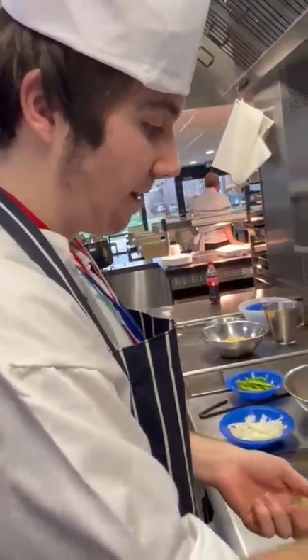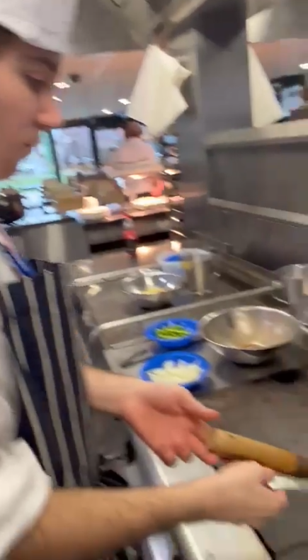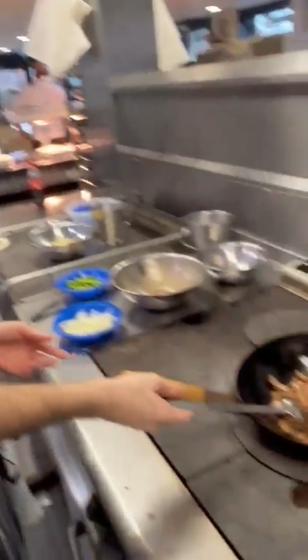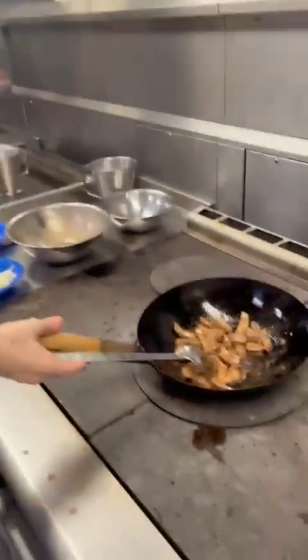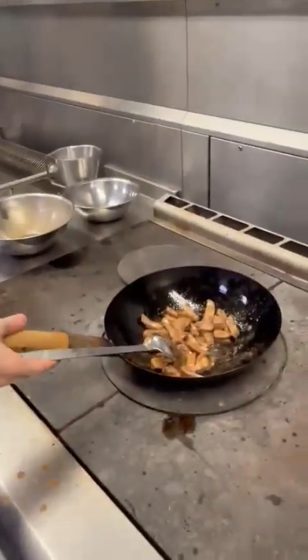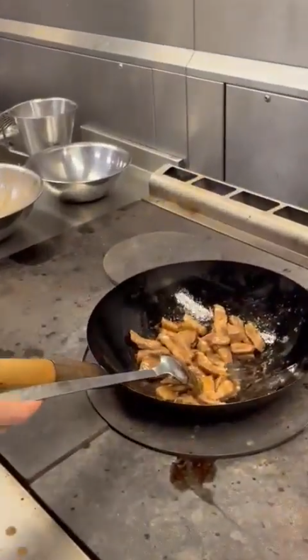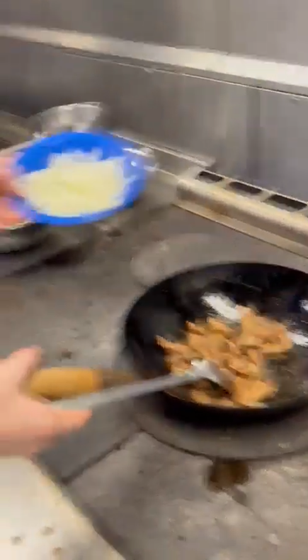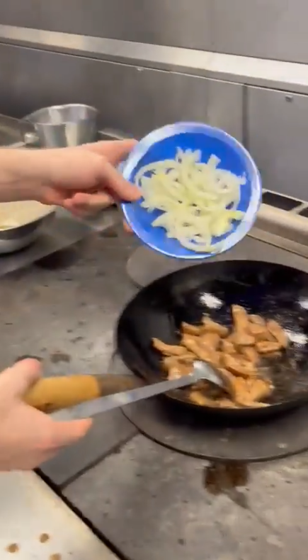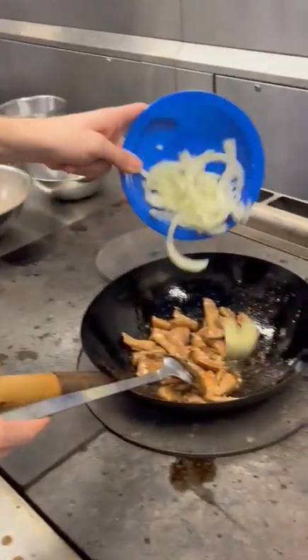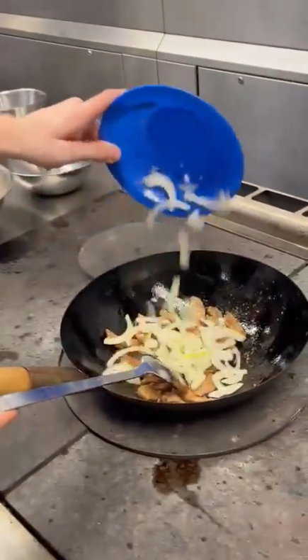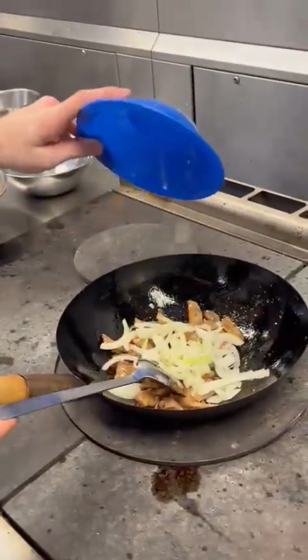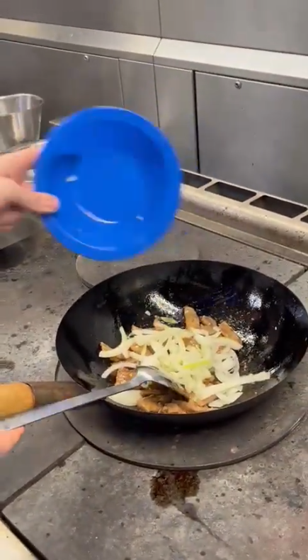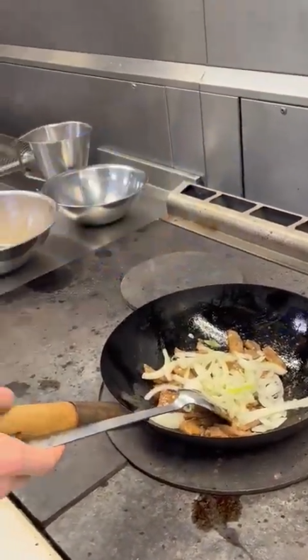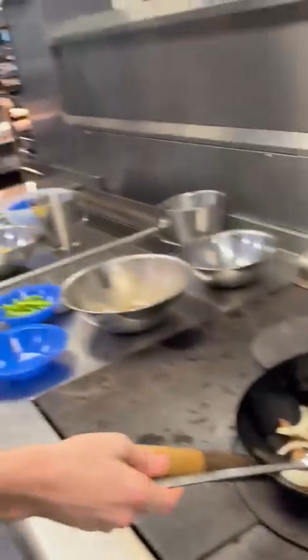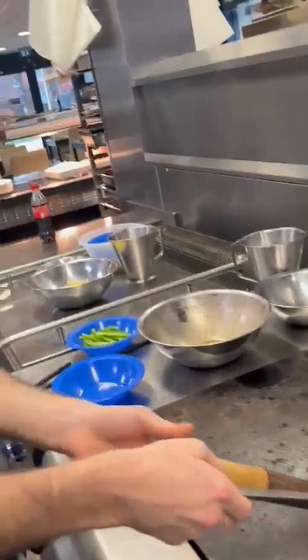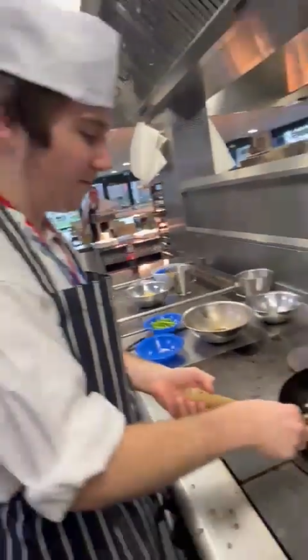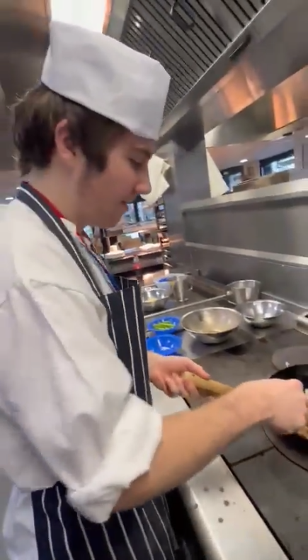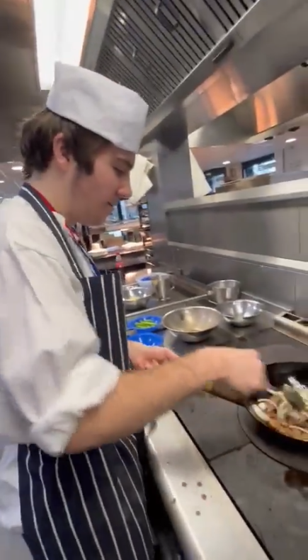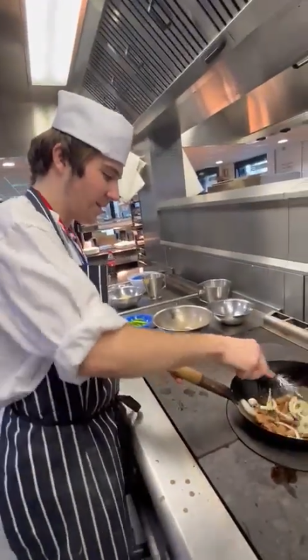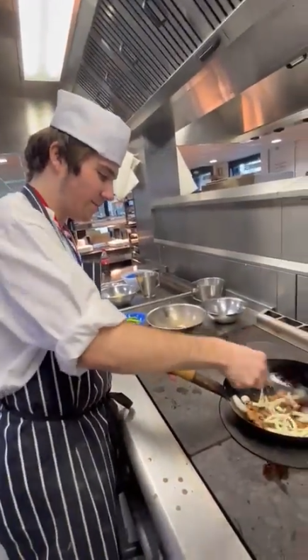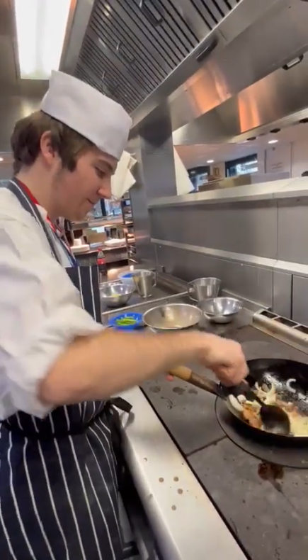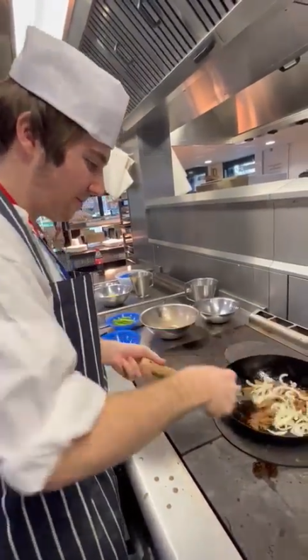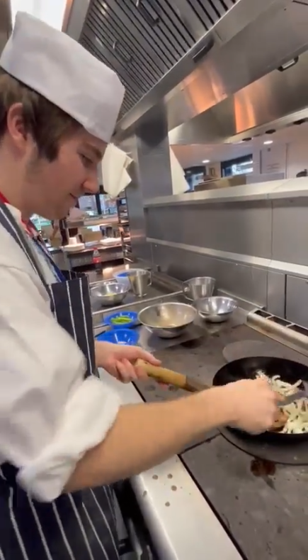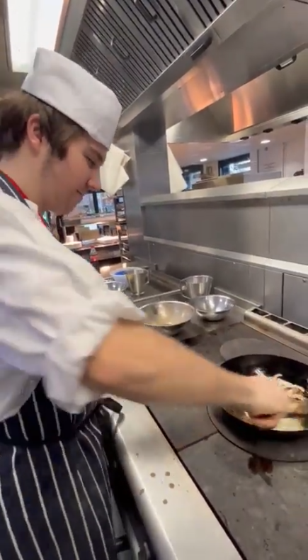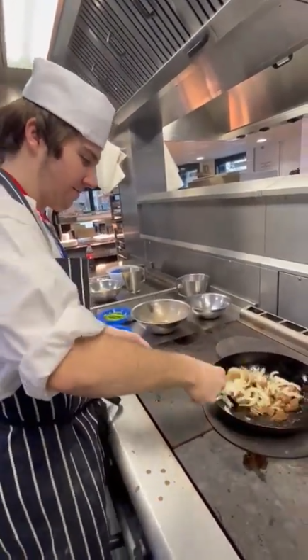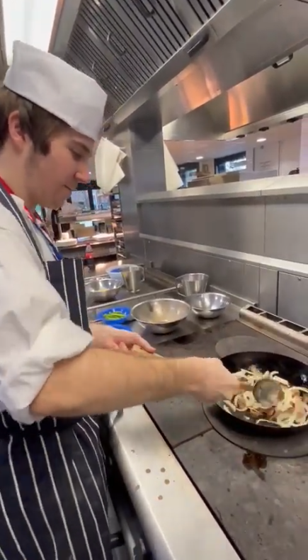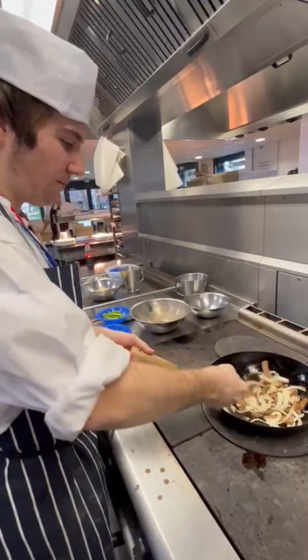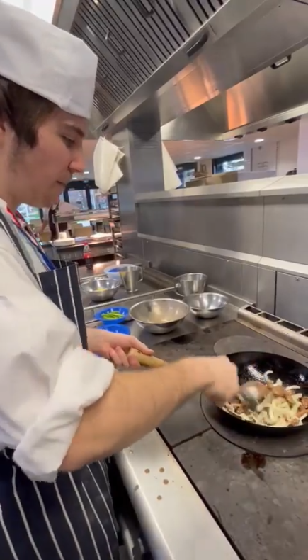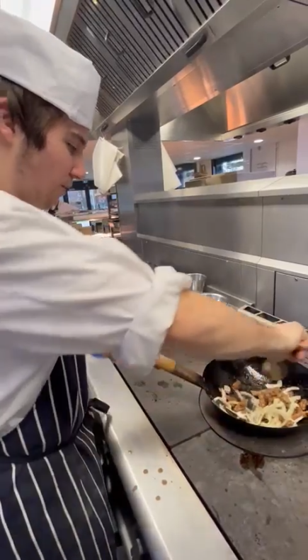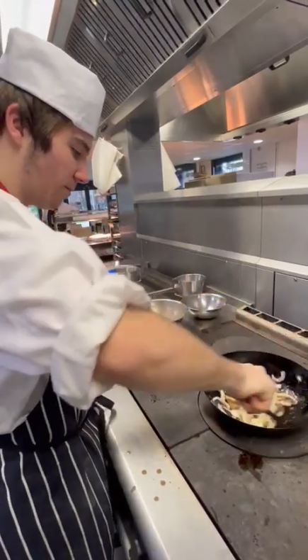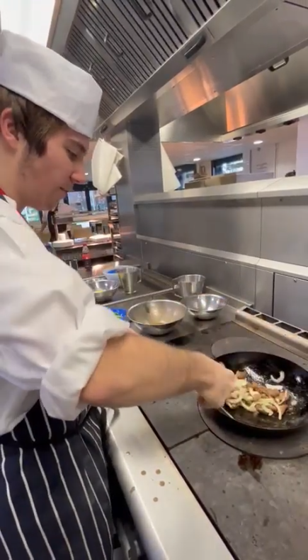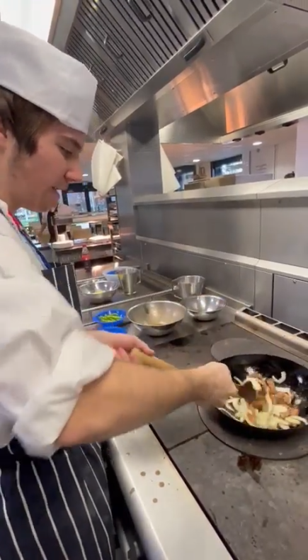What you want to do now — you want to get some onions, you want to pour that in, there we go, just like so. Give it a mix. You can flip it as well if you want, fold it.